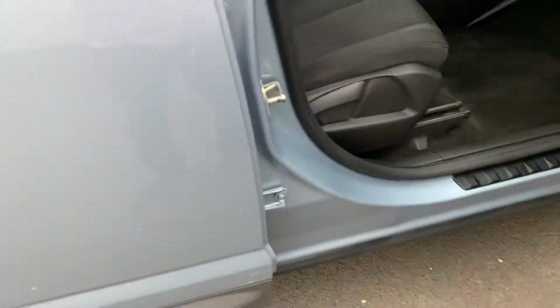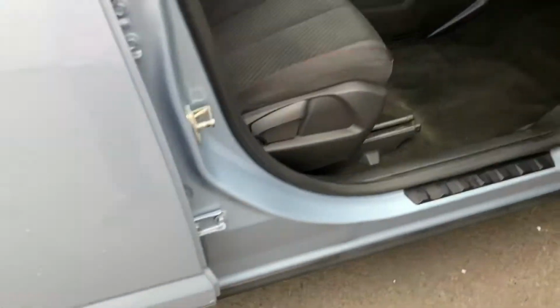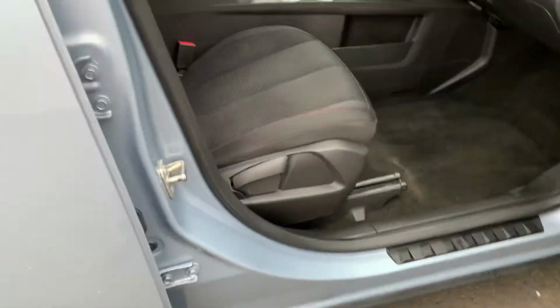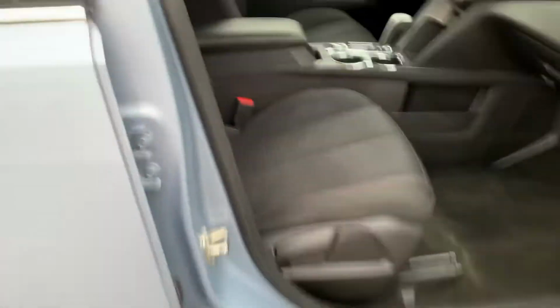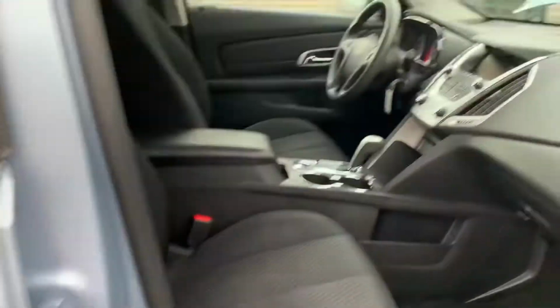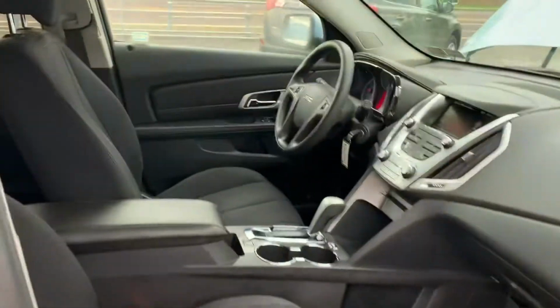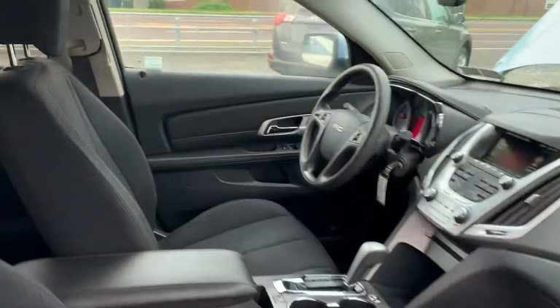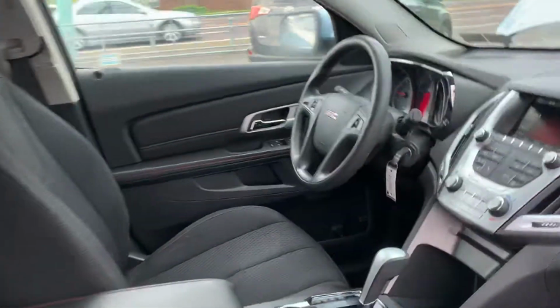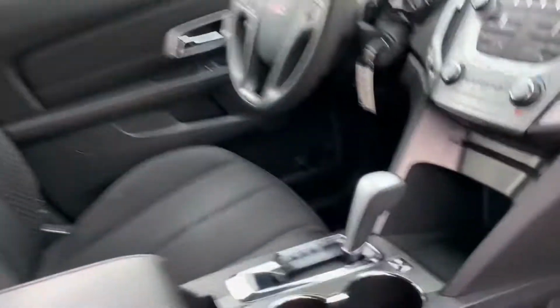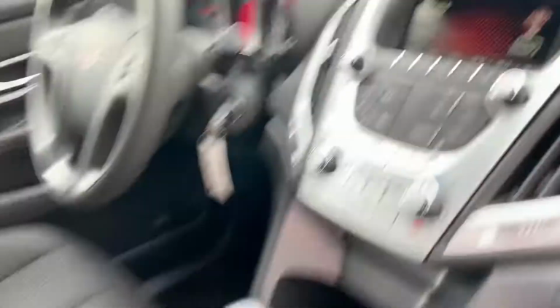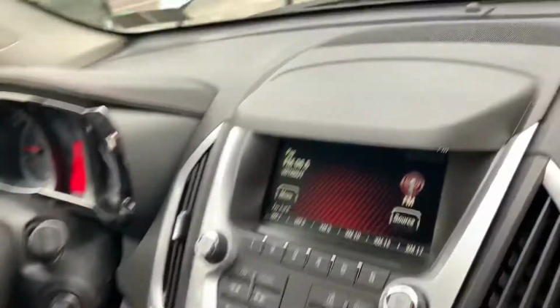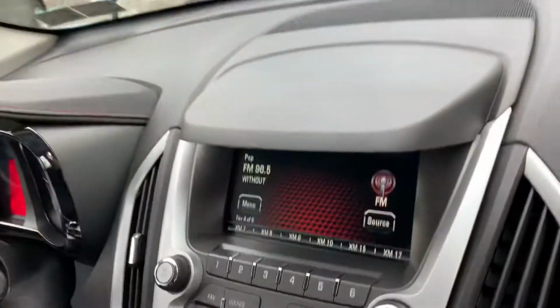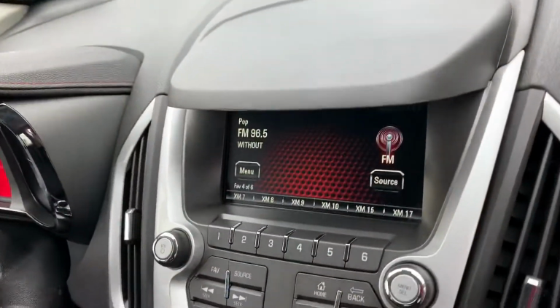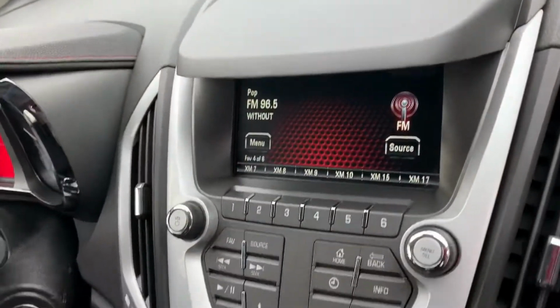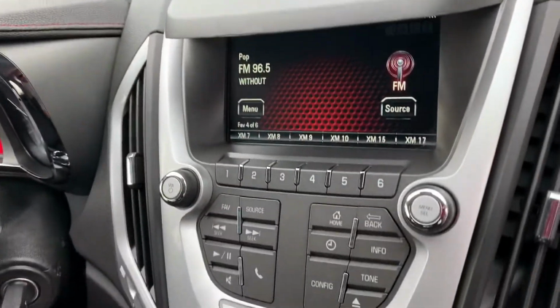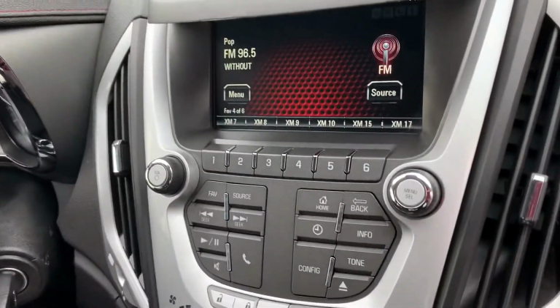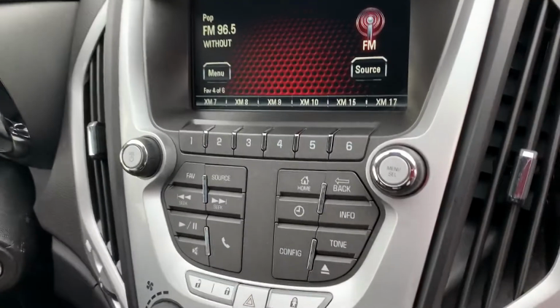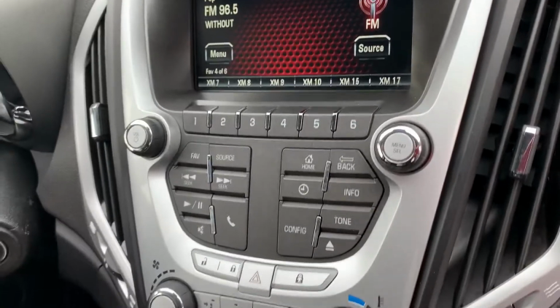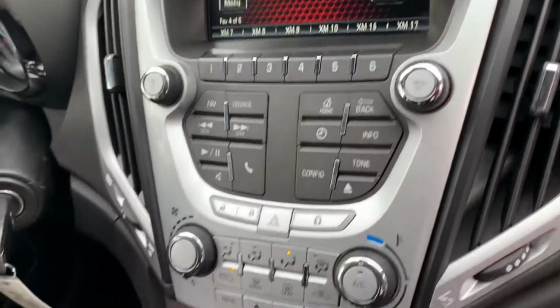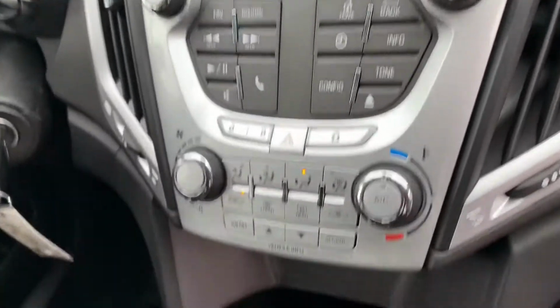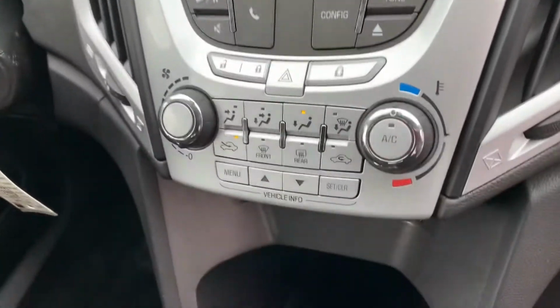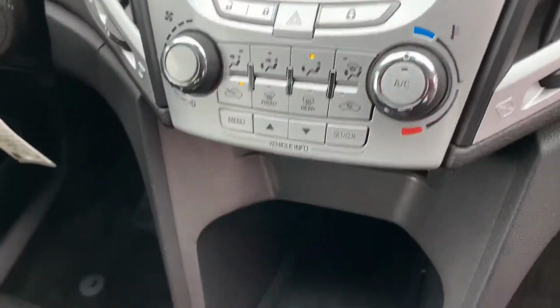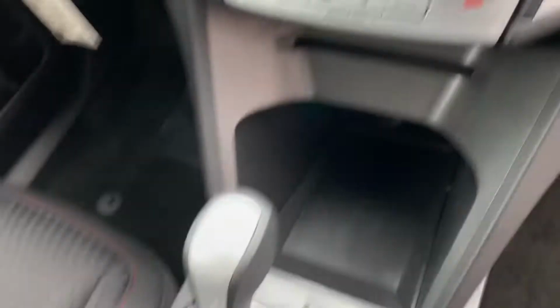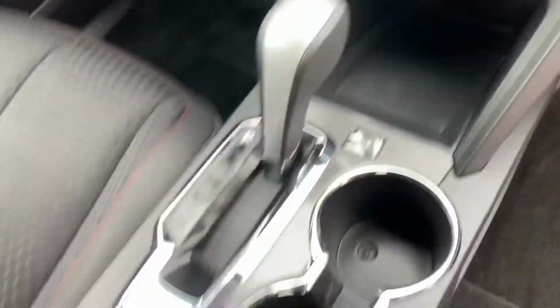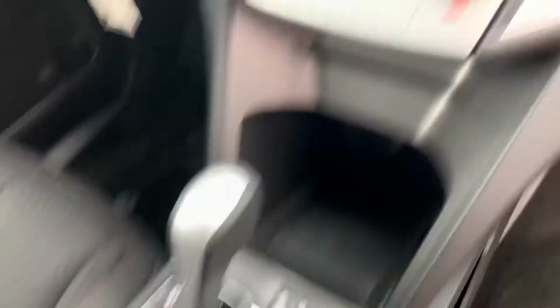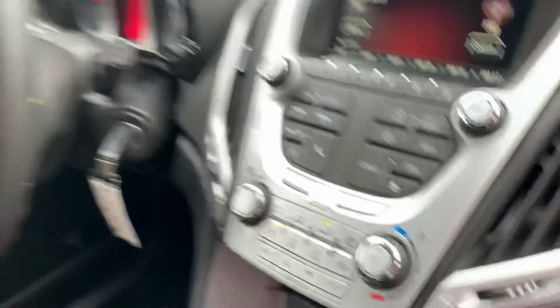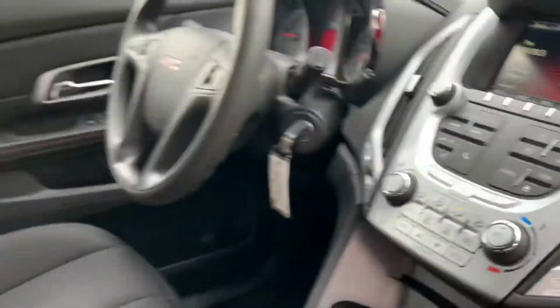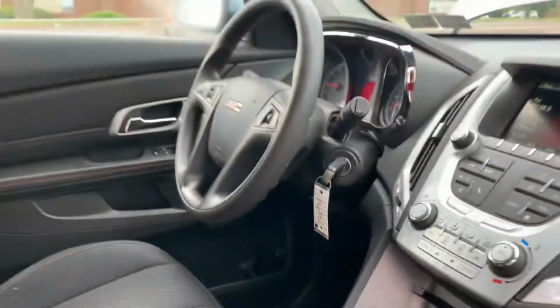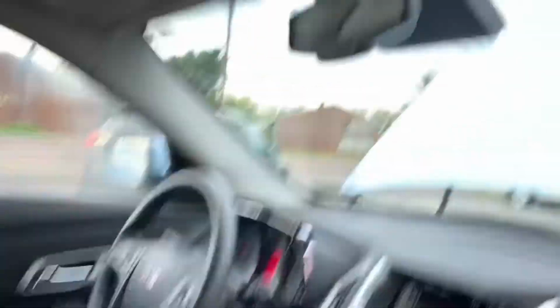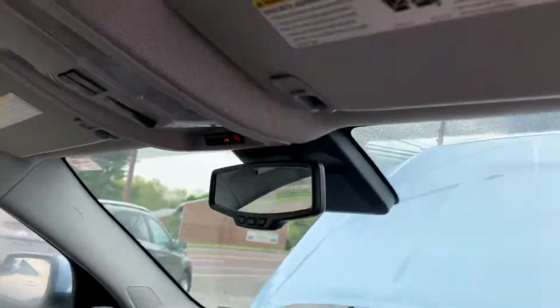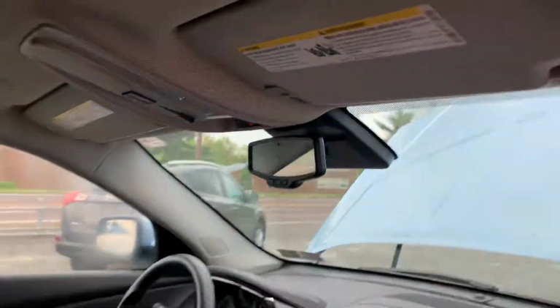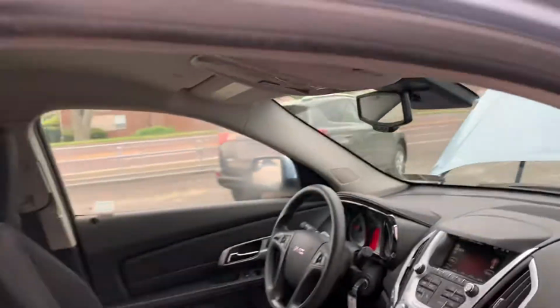Let's look at the black cloth interior. You got the Satellite Sirius radio, Bluetooth, backup camera, OnStar.